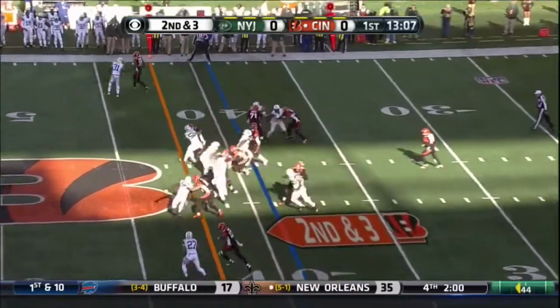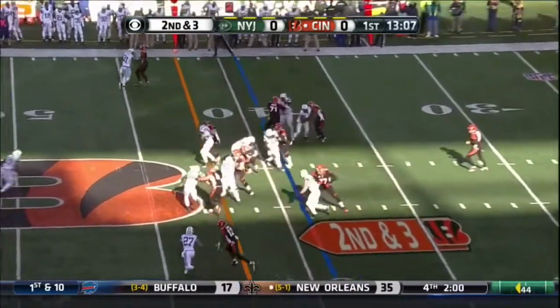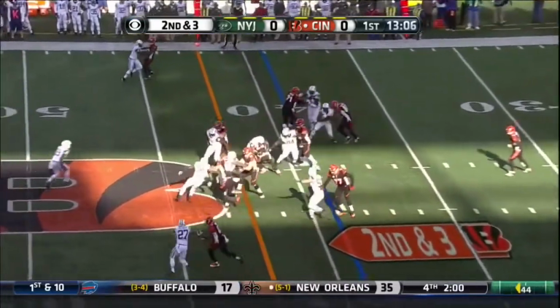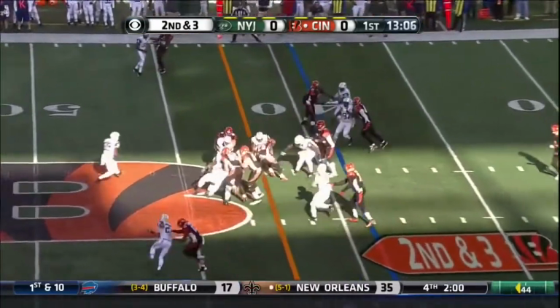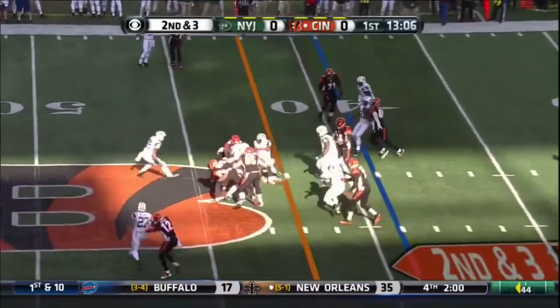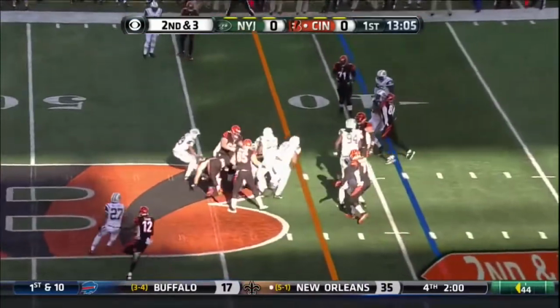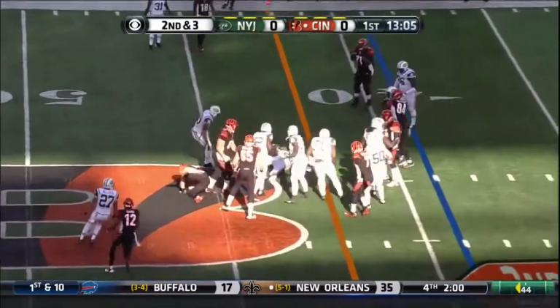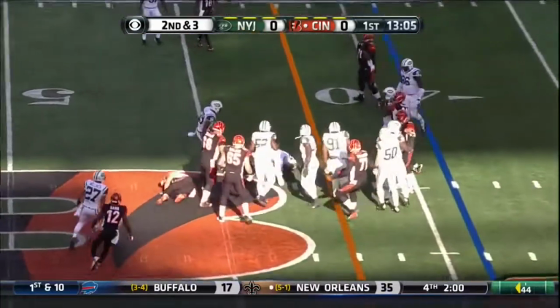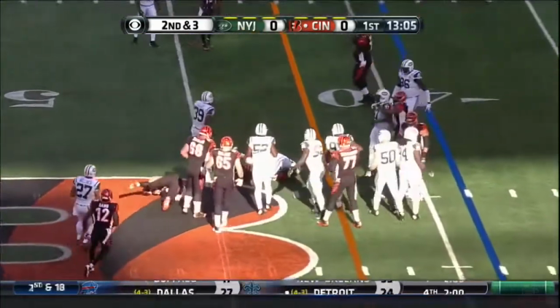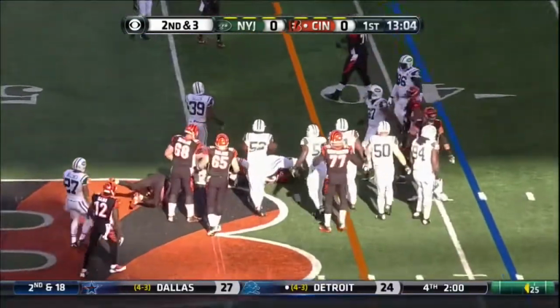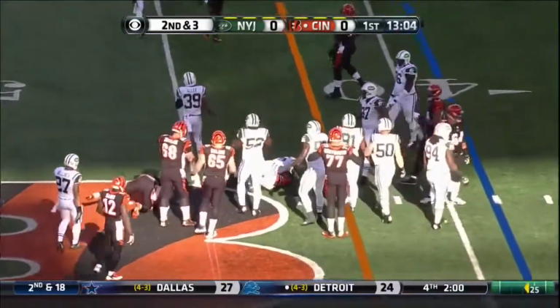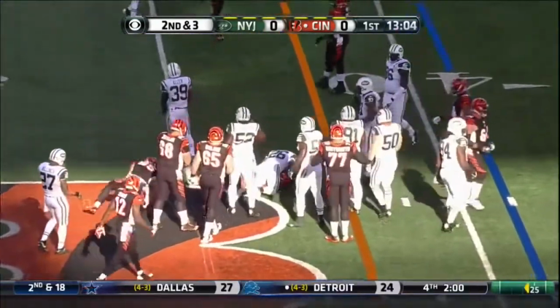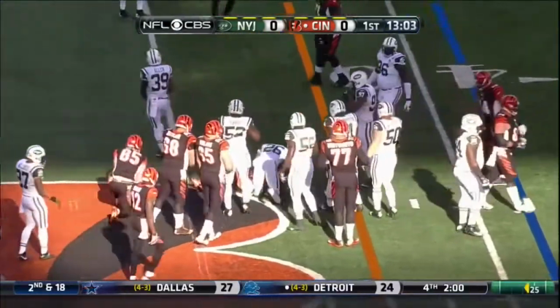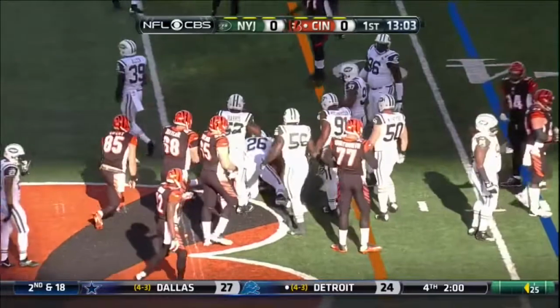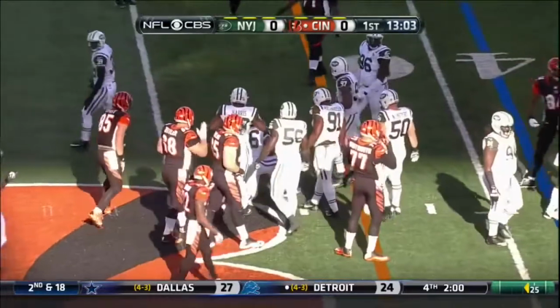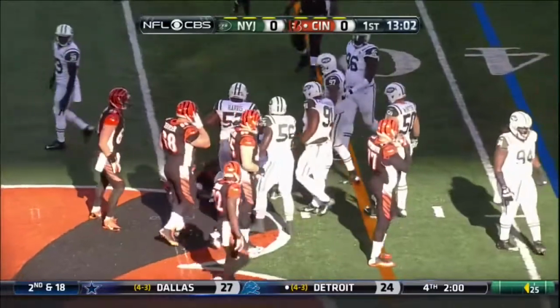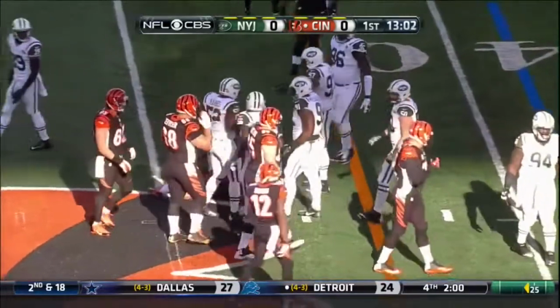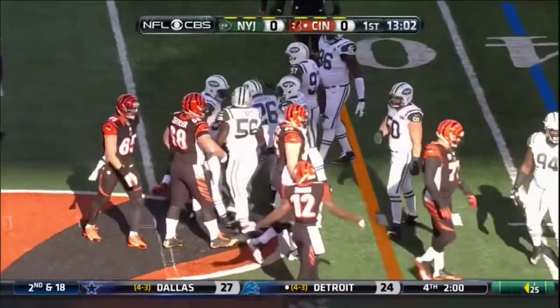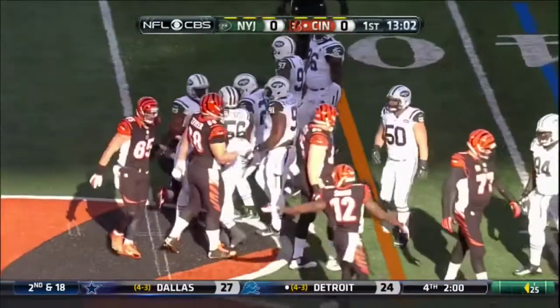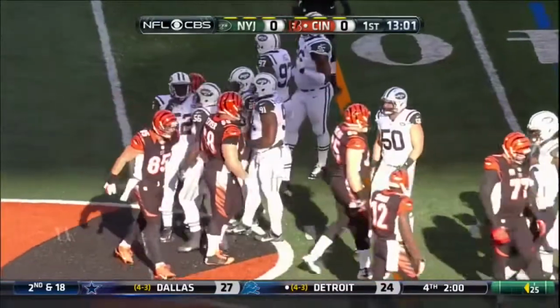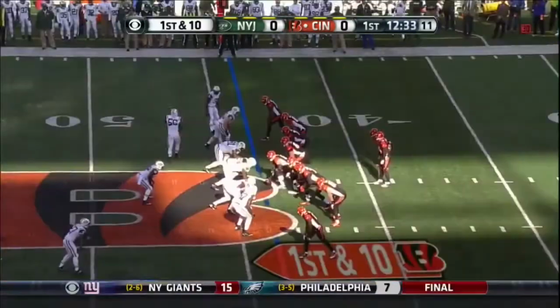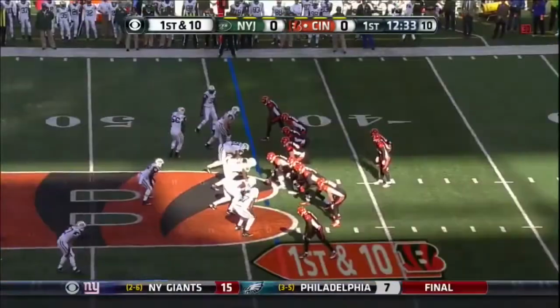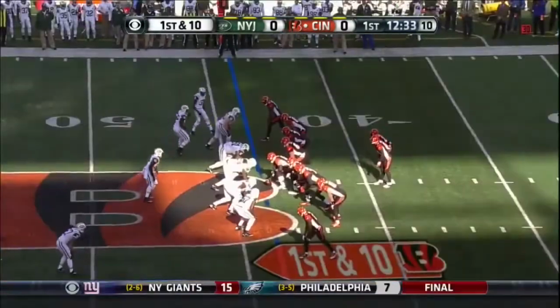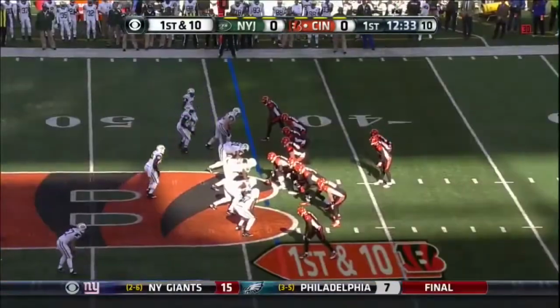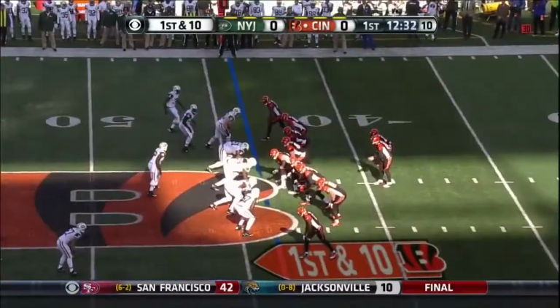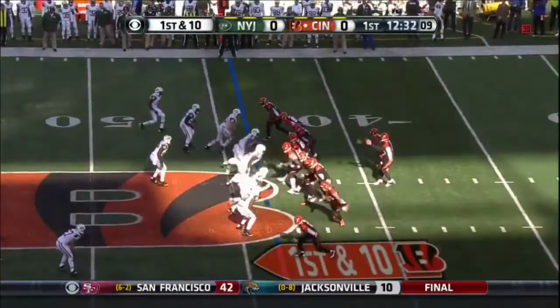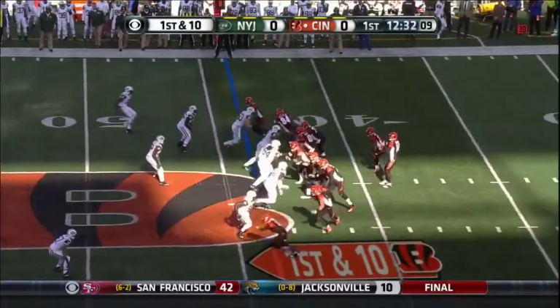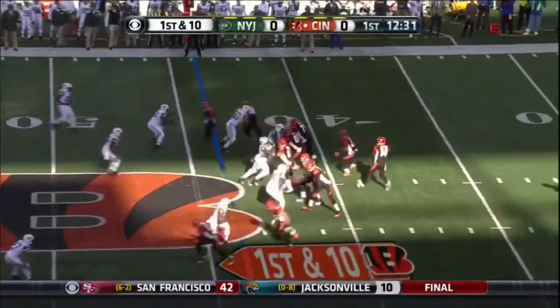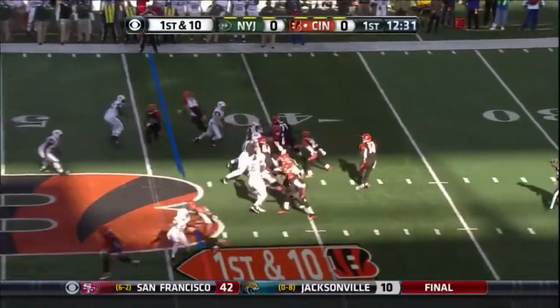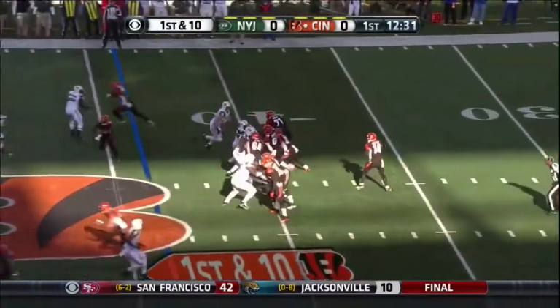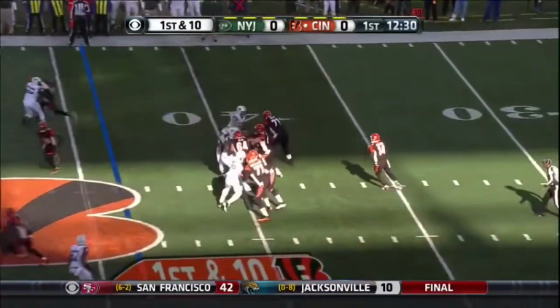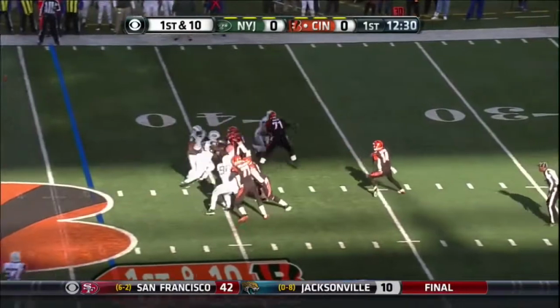Giovanni Bernard, right into the grasp of the strong safety DeJuan Landry. Of Cincinnati, four in the secondary right now, with the first and ten.